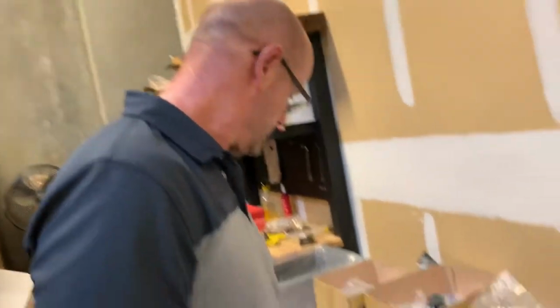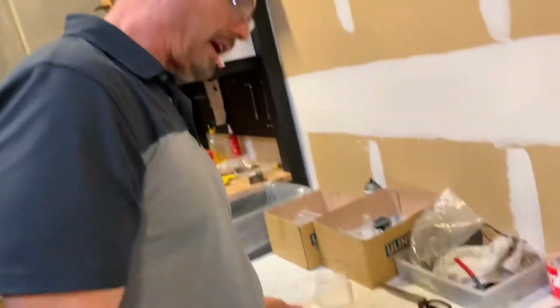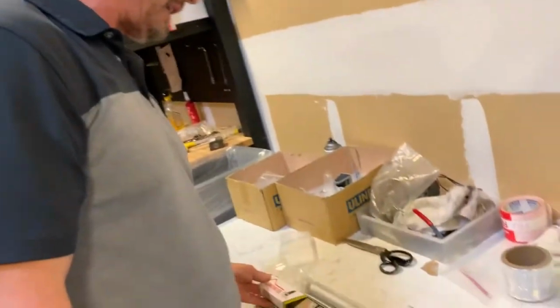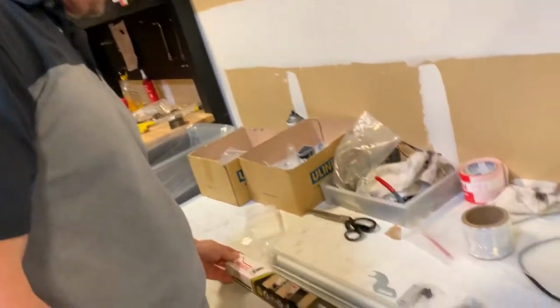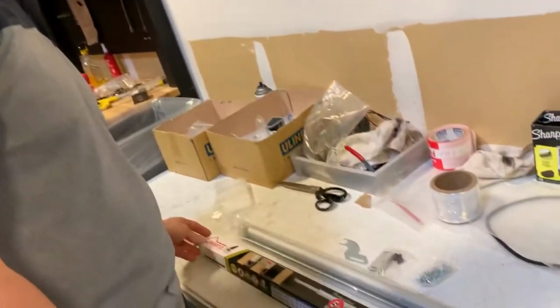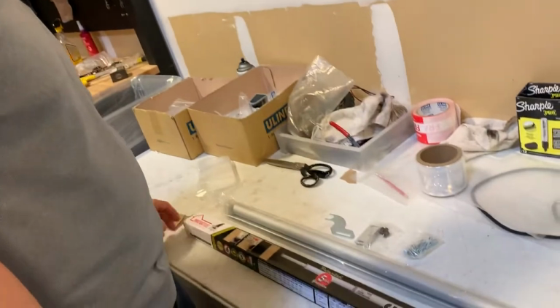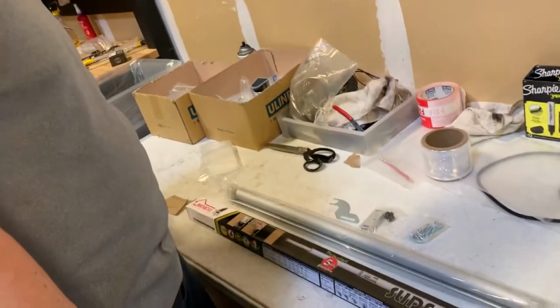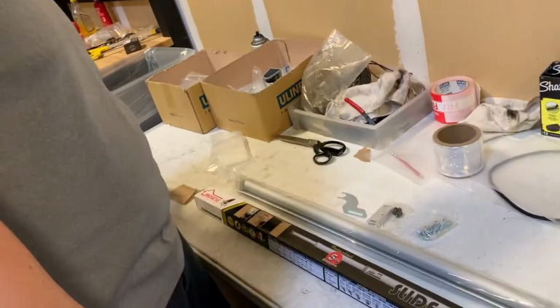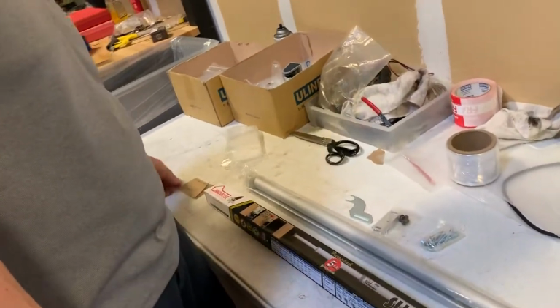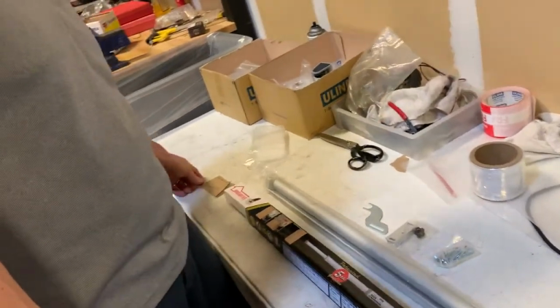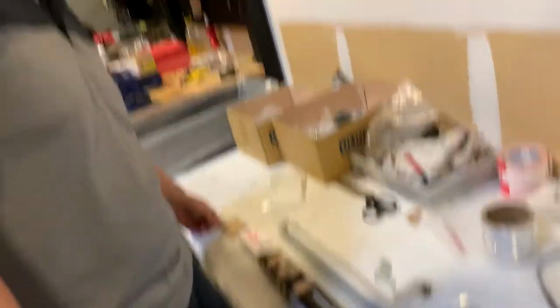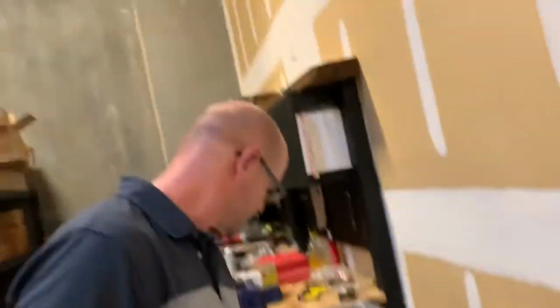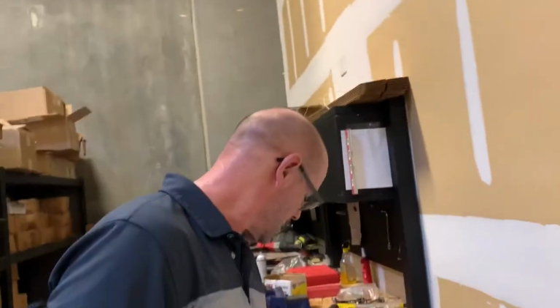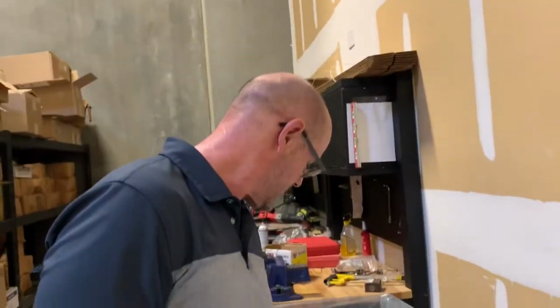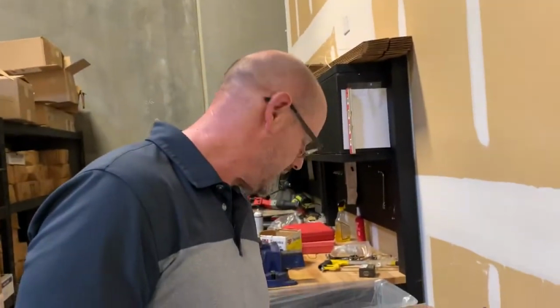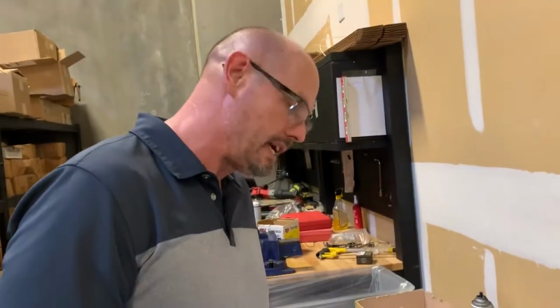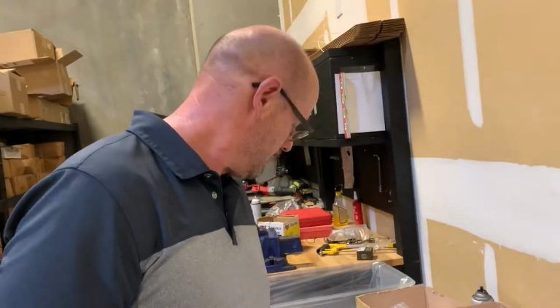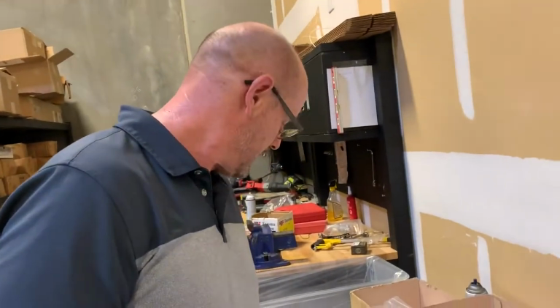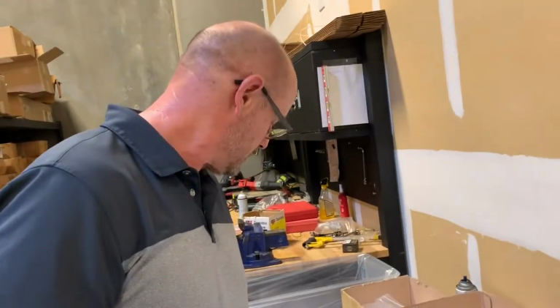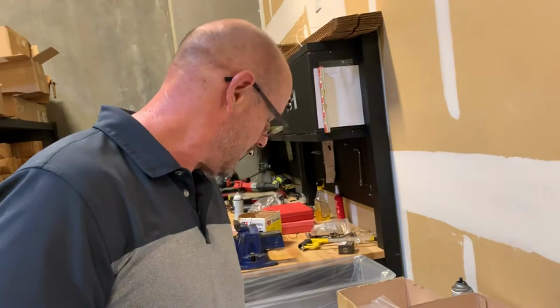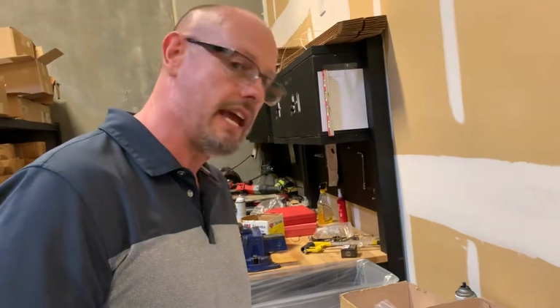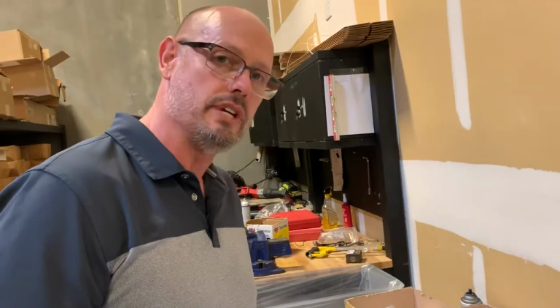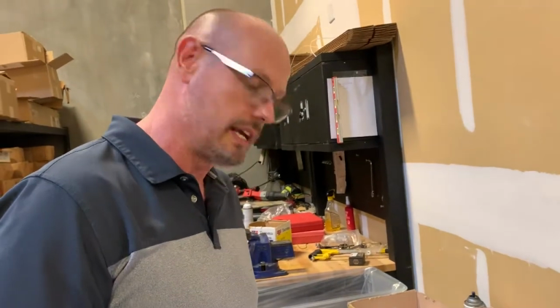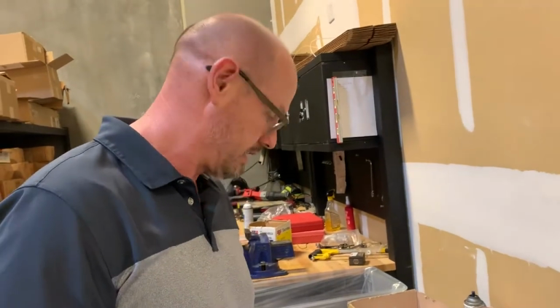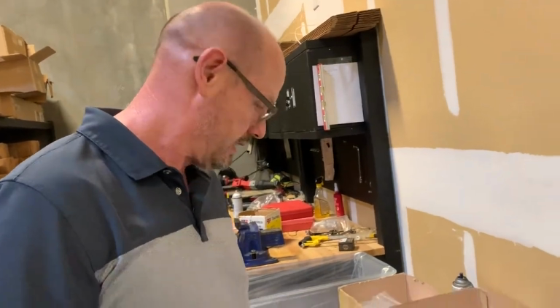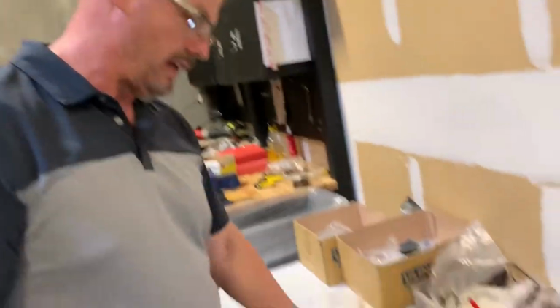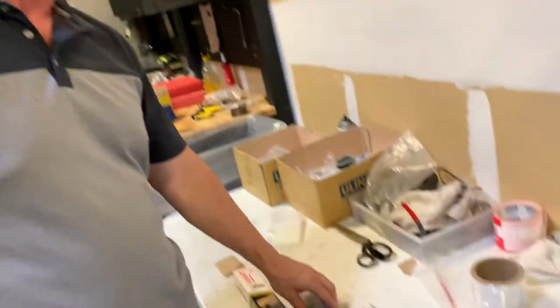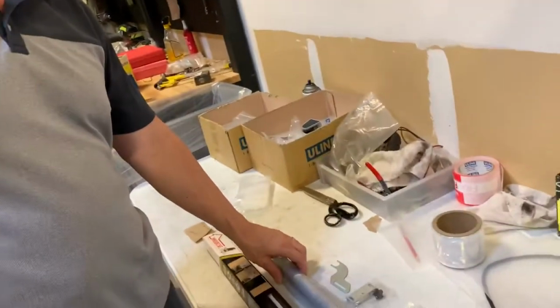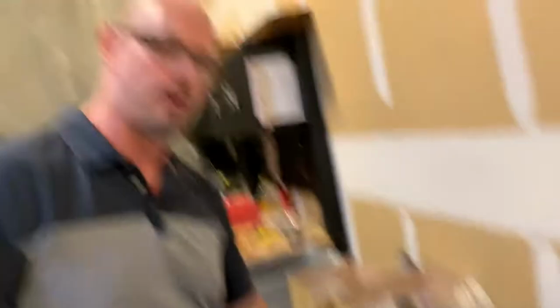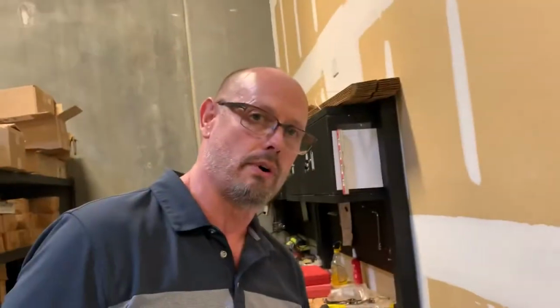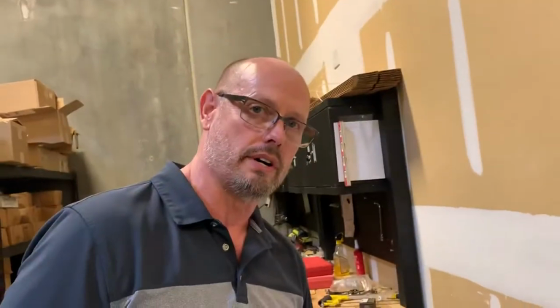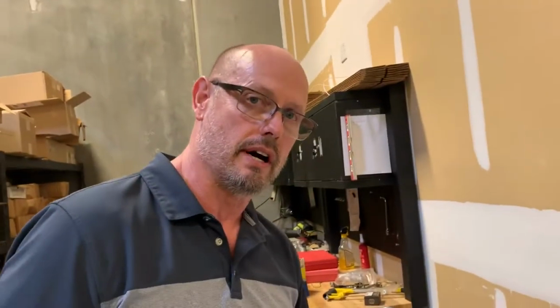We recommend the heavy-duty unit. The part number for this is SLIDEBACKHD, available at autodorahardware.com.